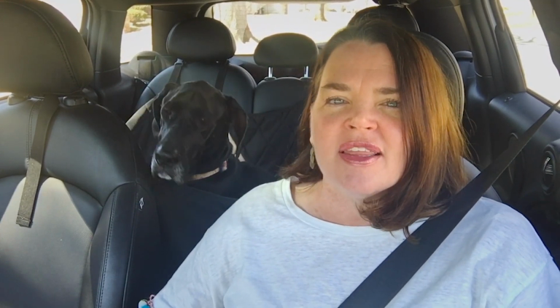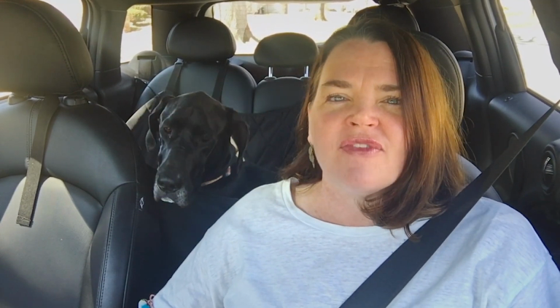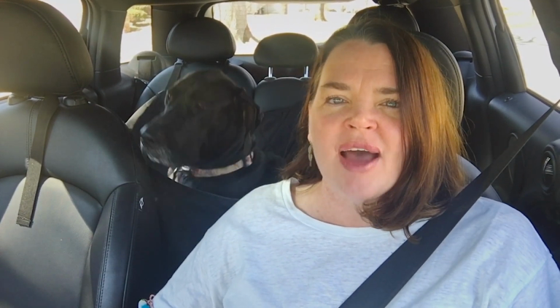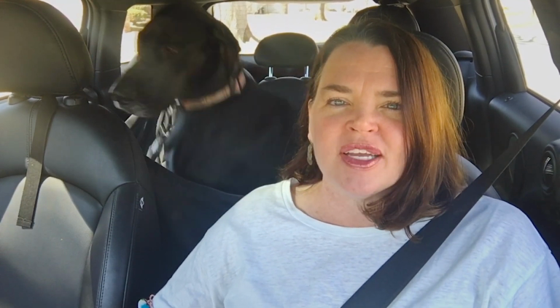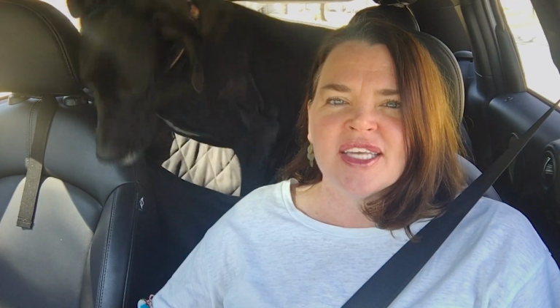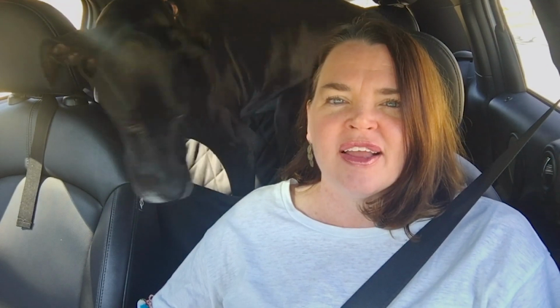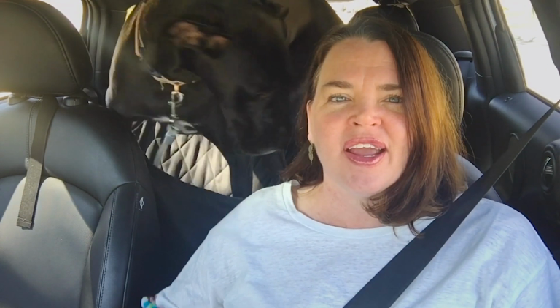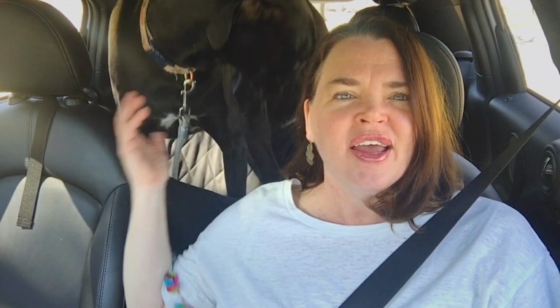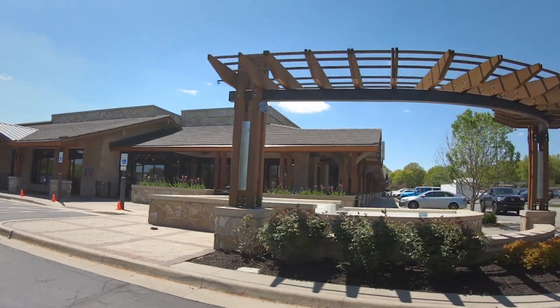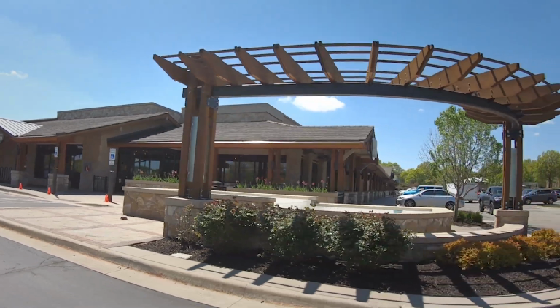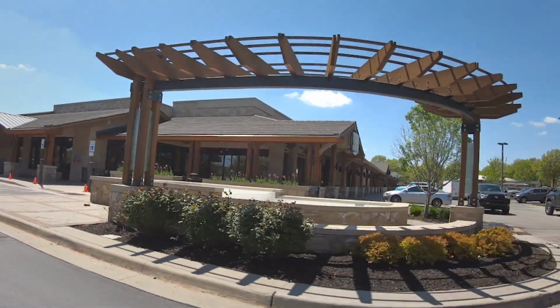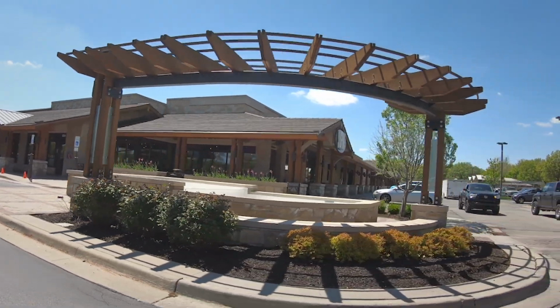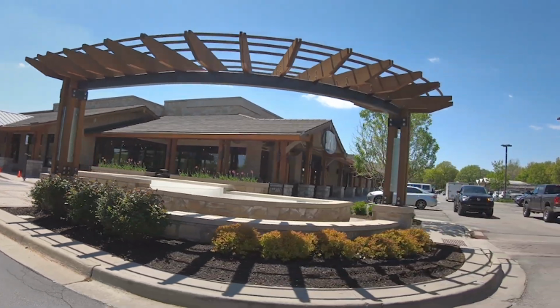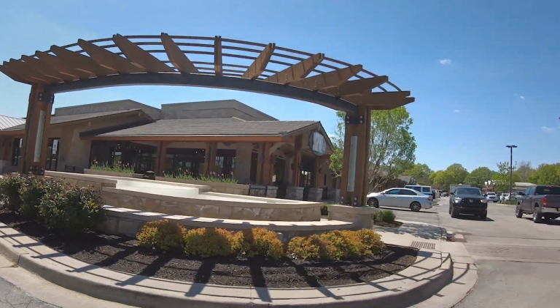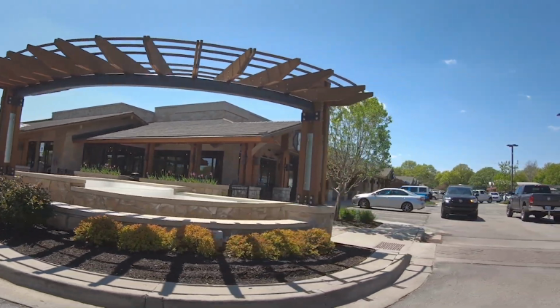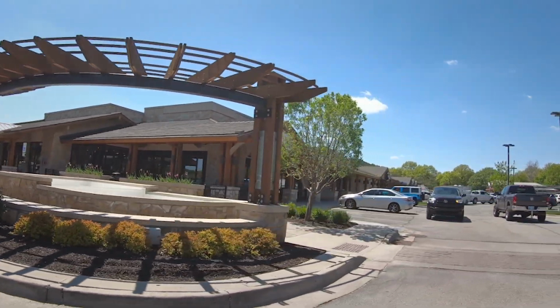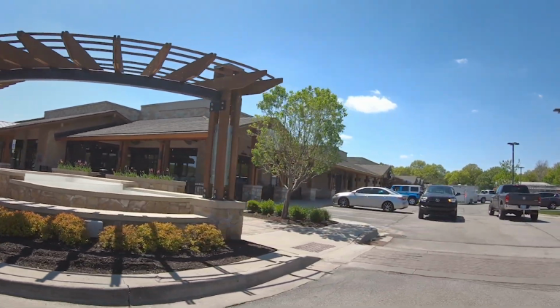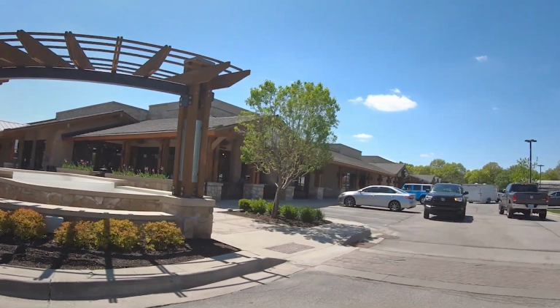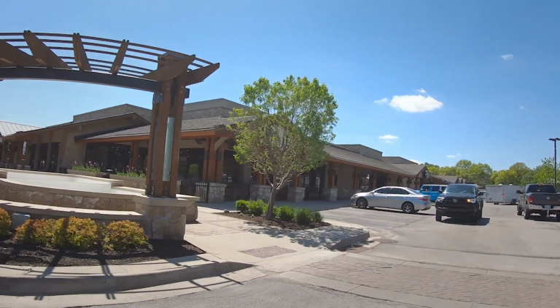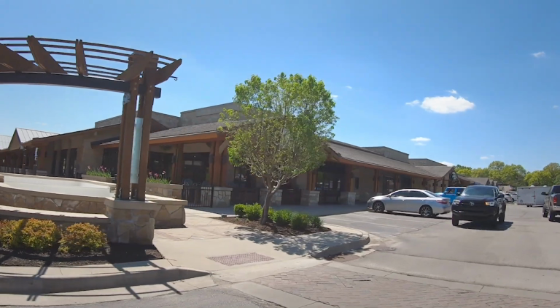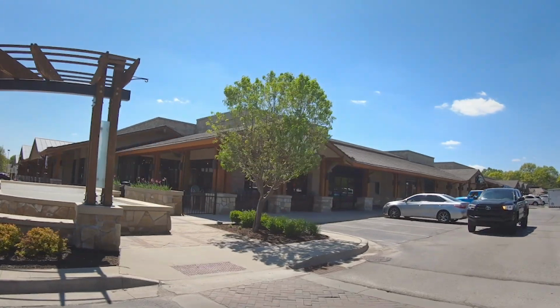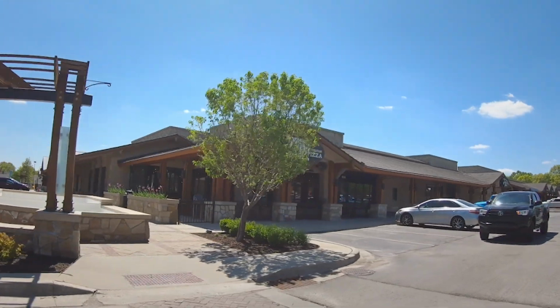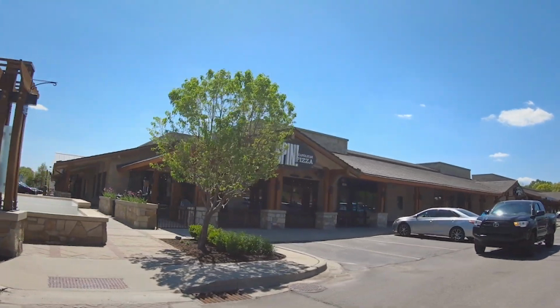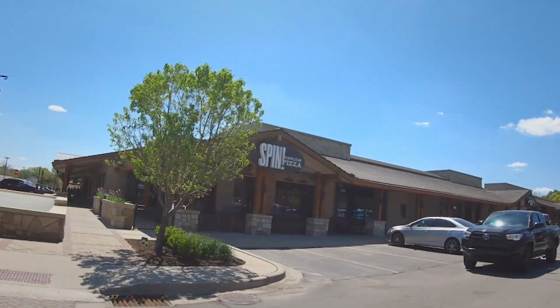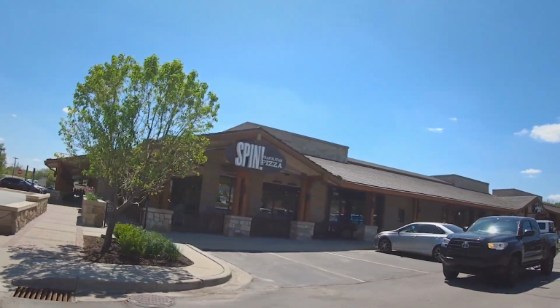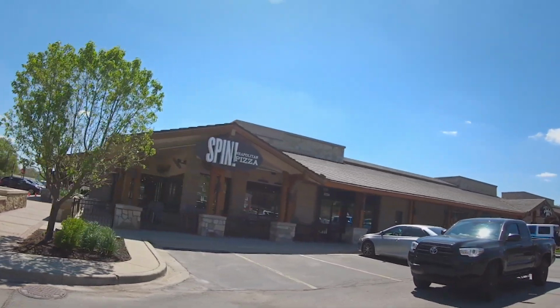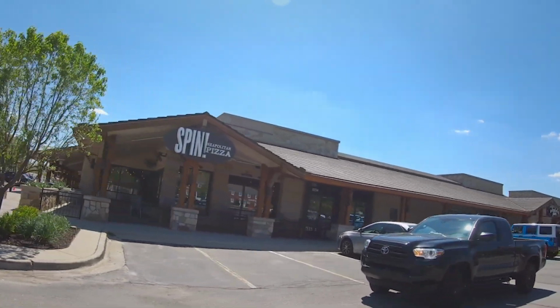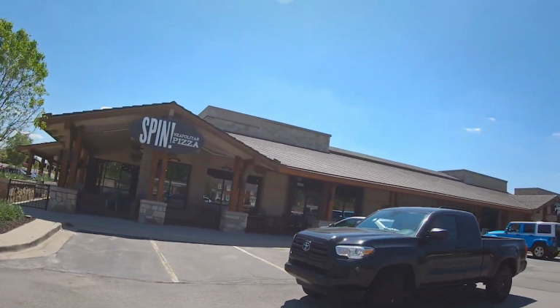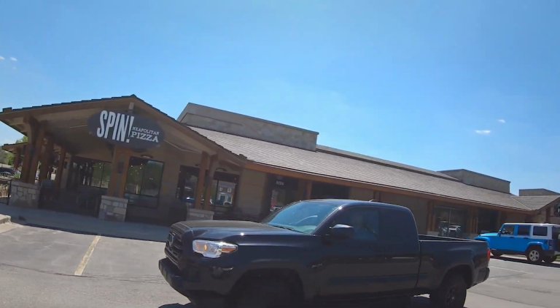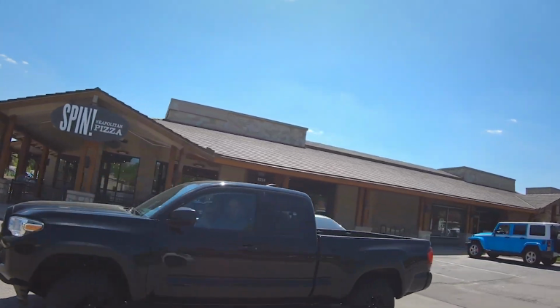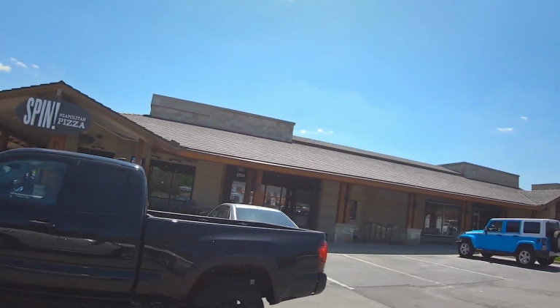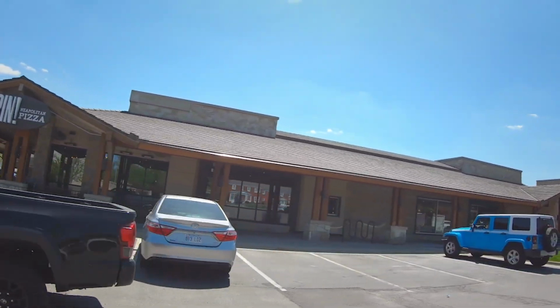This is a fabulous area. It's really close to the Corinth Mall — it's more of a shopping area — and I'm going to show it to you and give you a little bit more information.